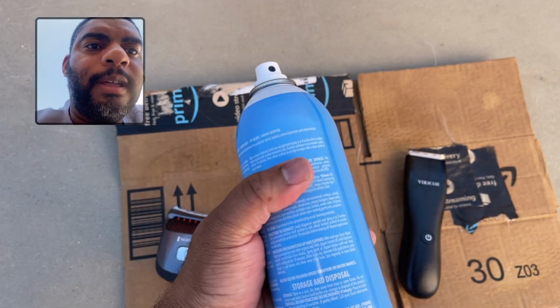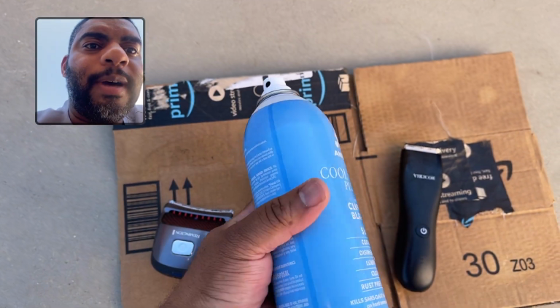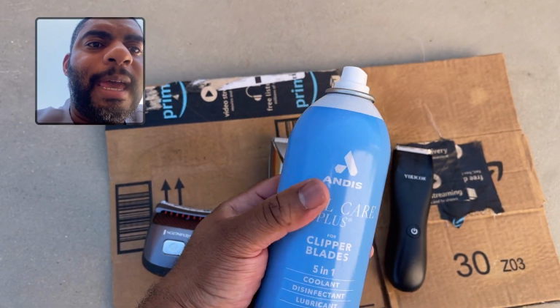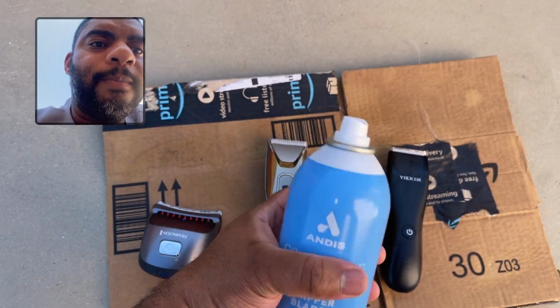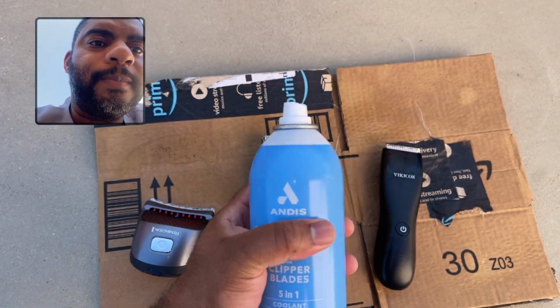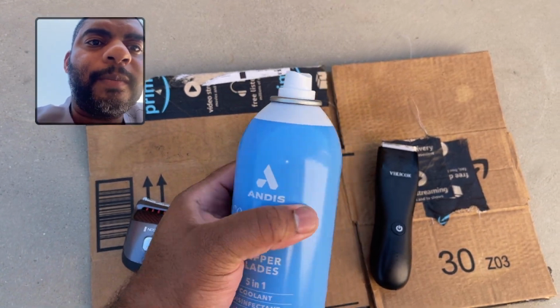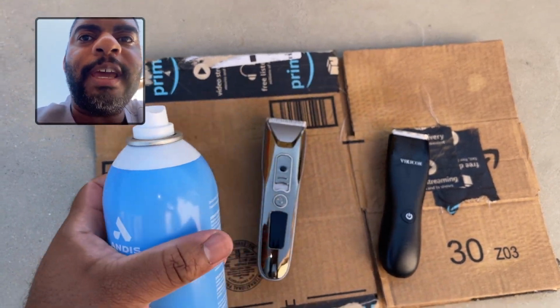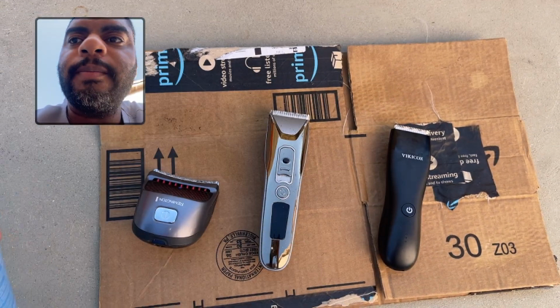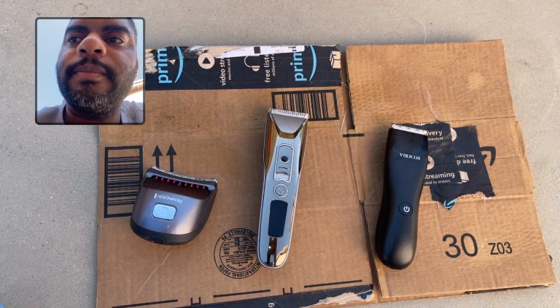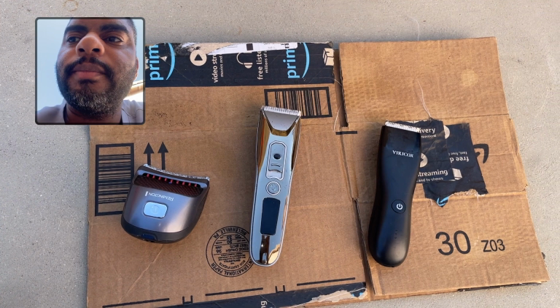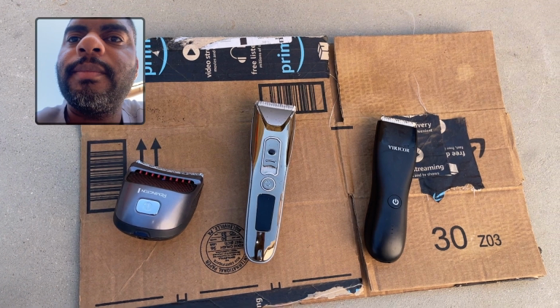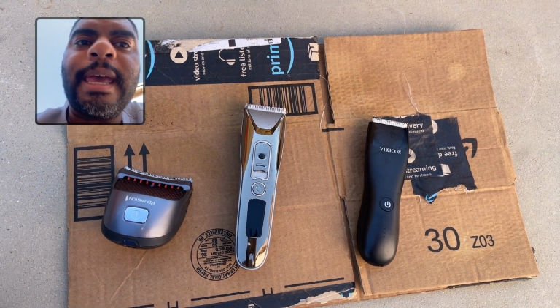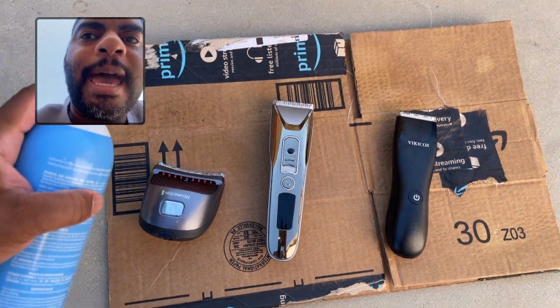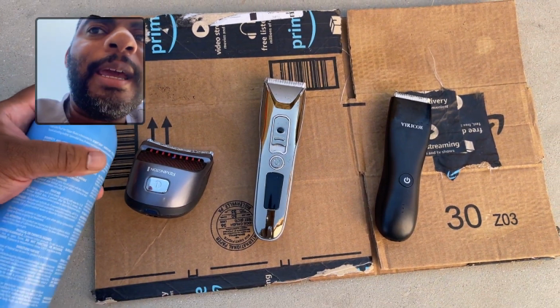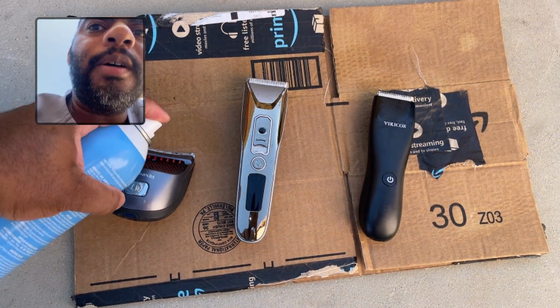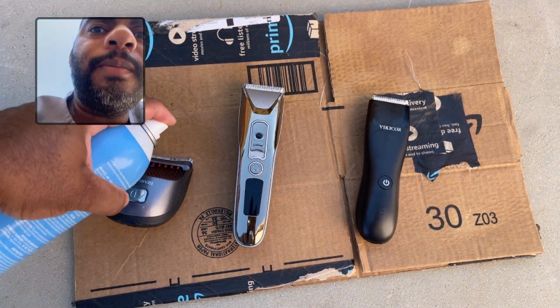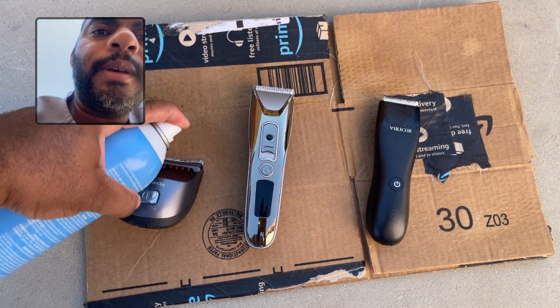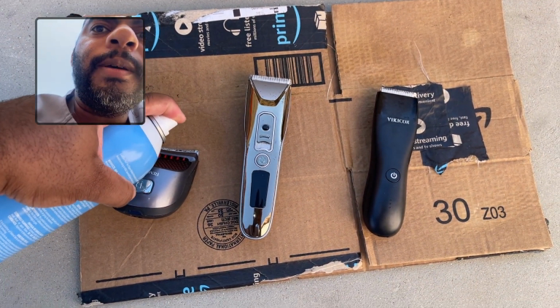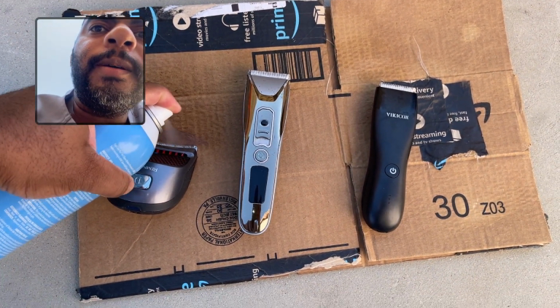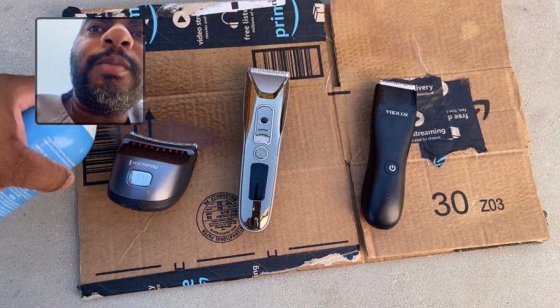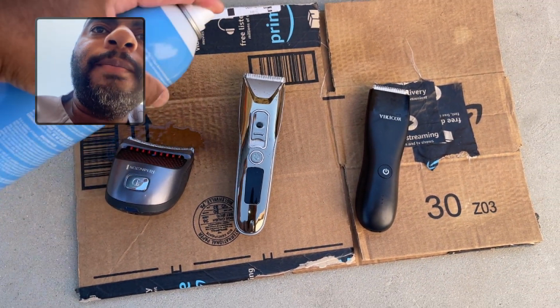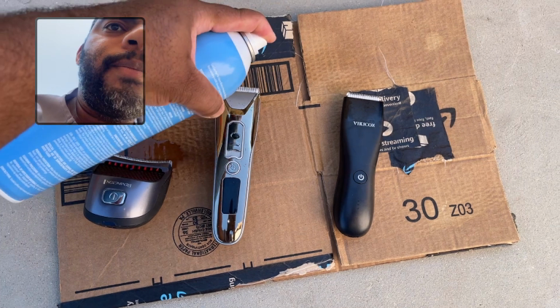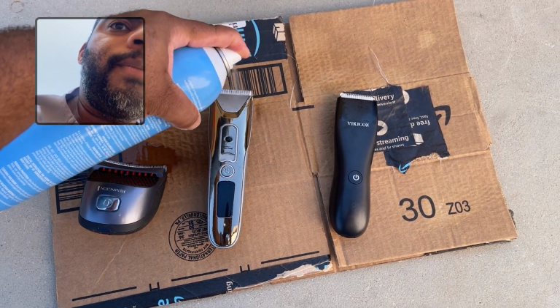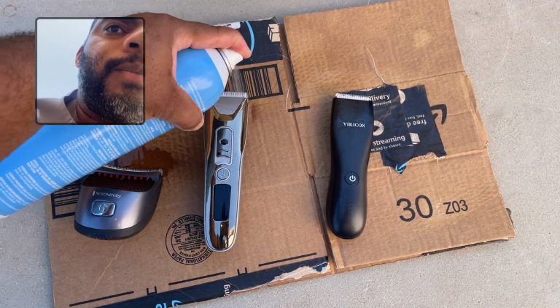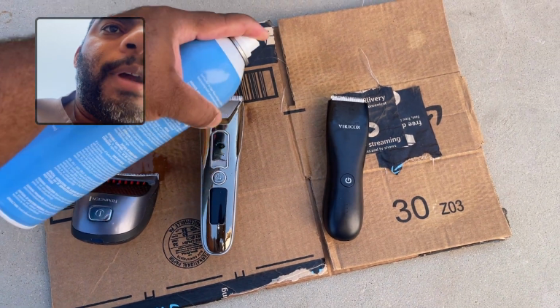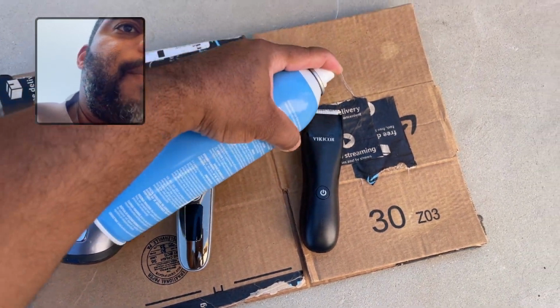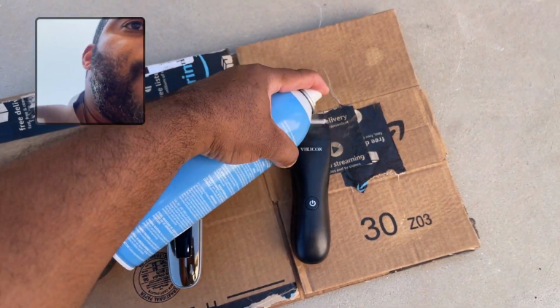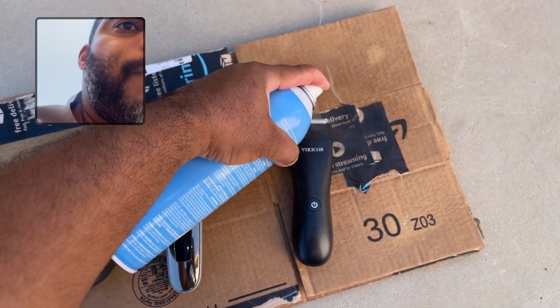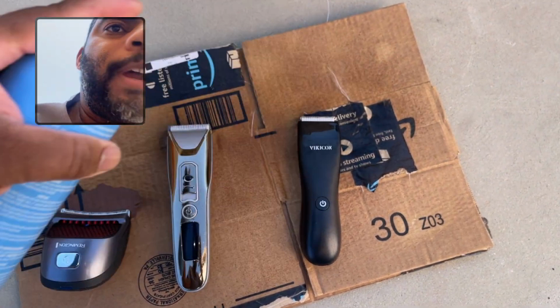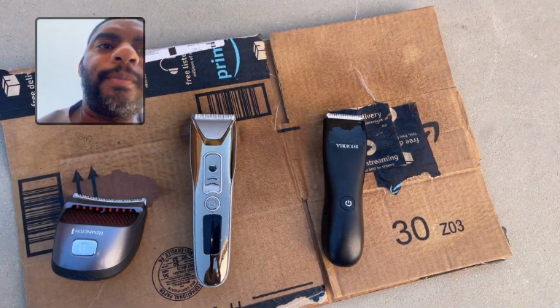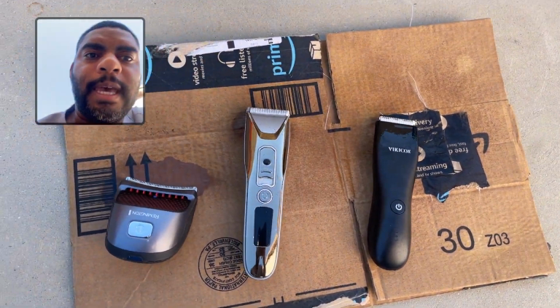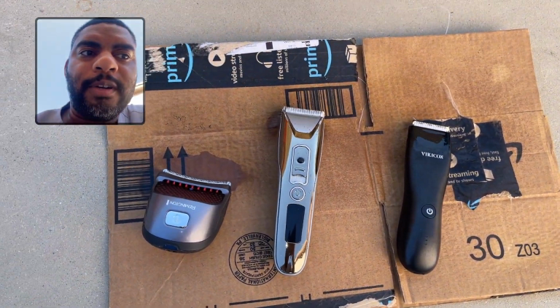Let's go ahead and shake. And here we go — spray, spray, spray. And we're done.